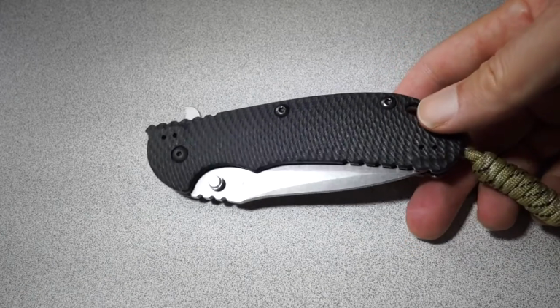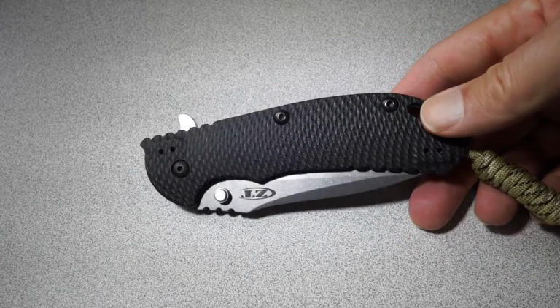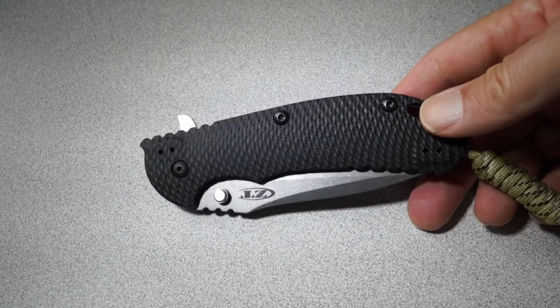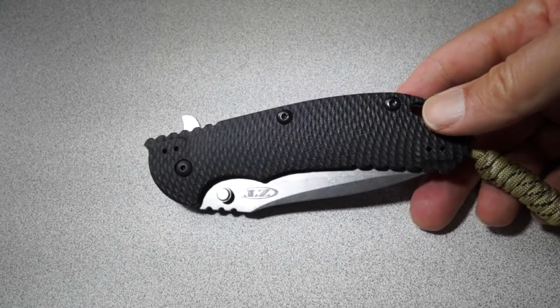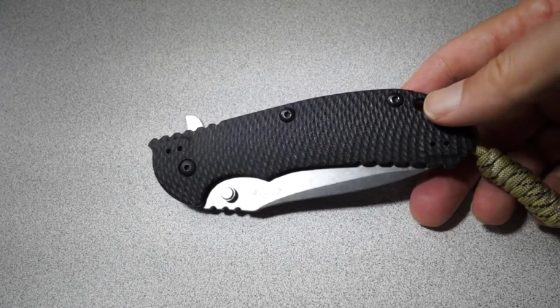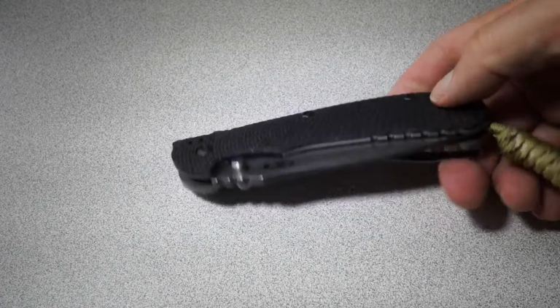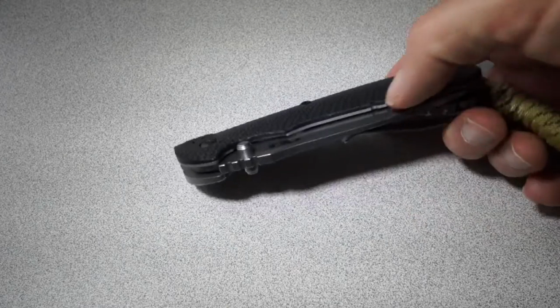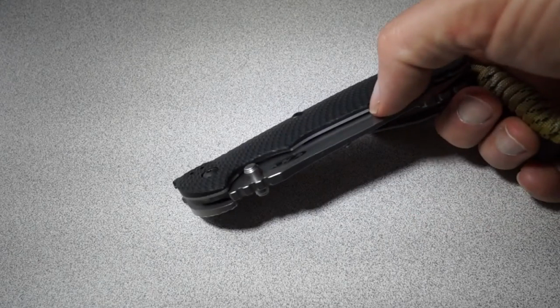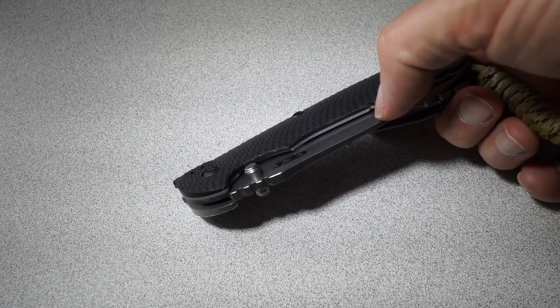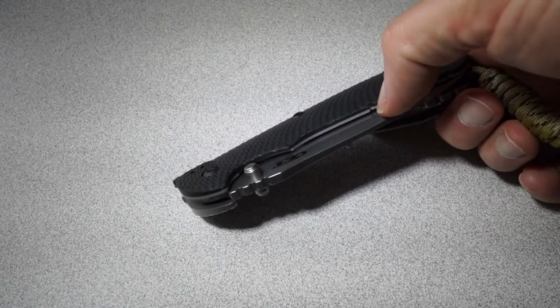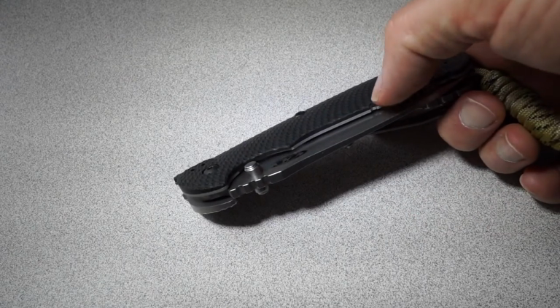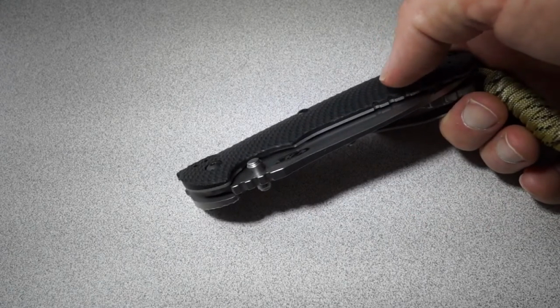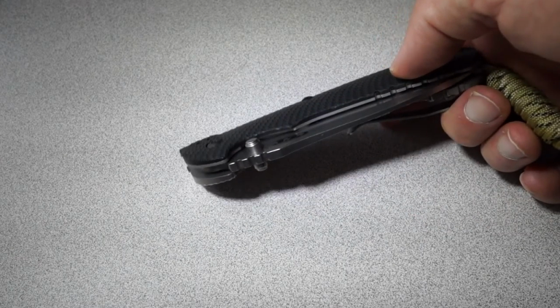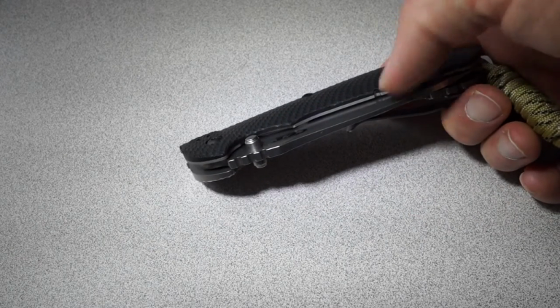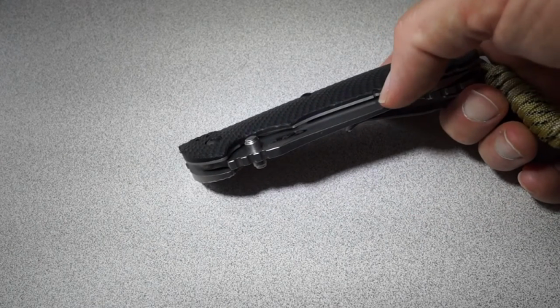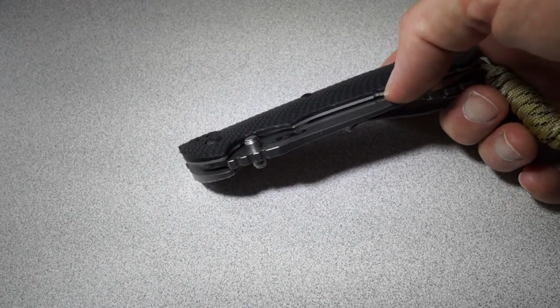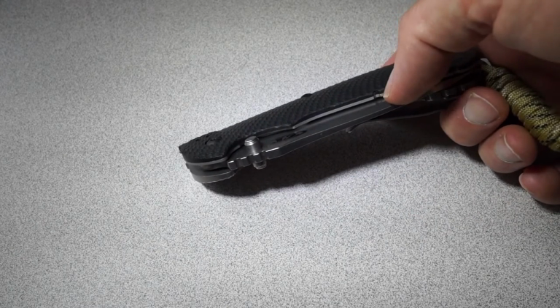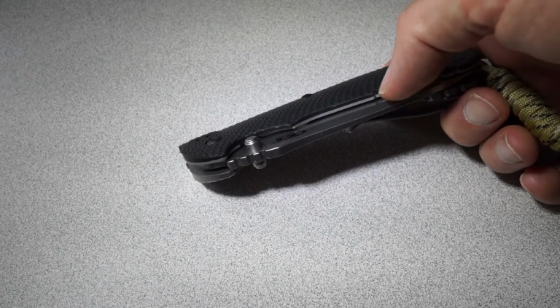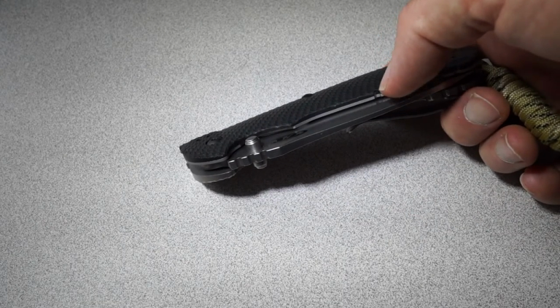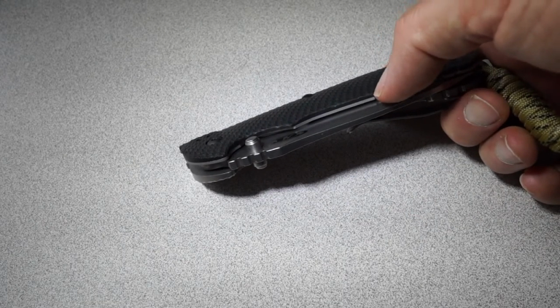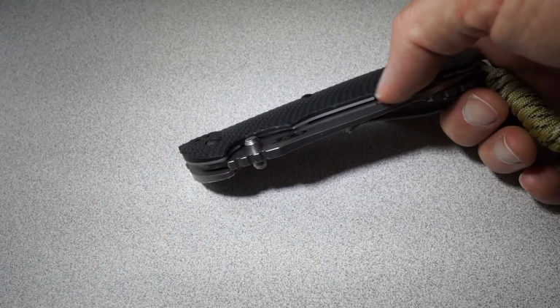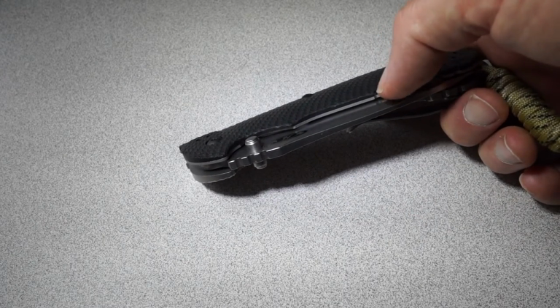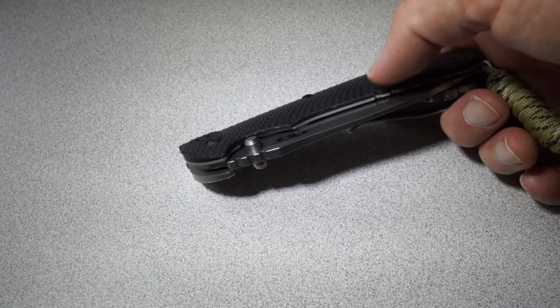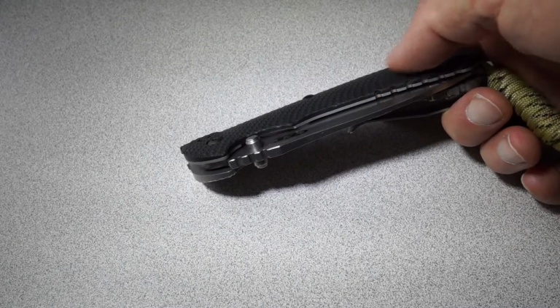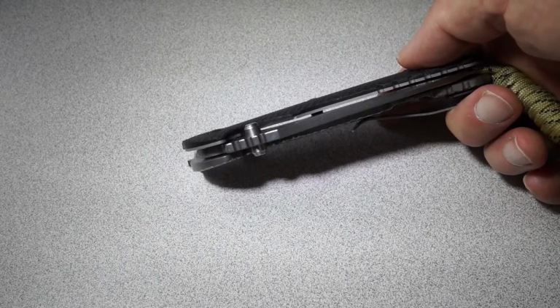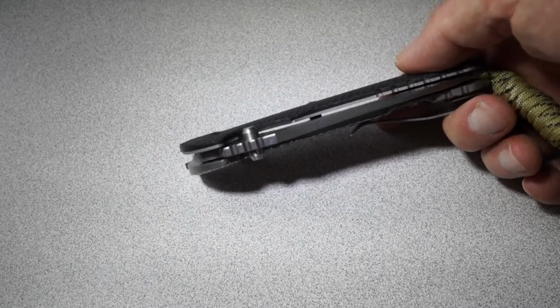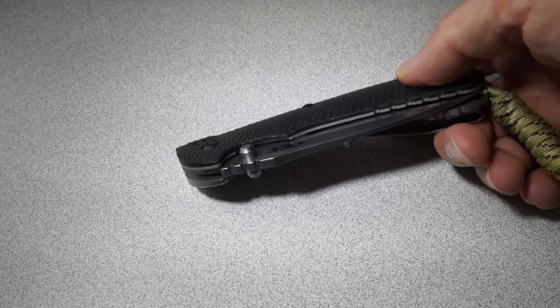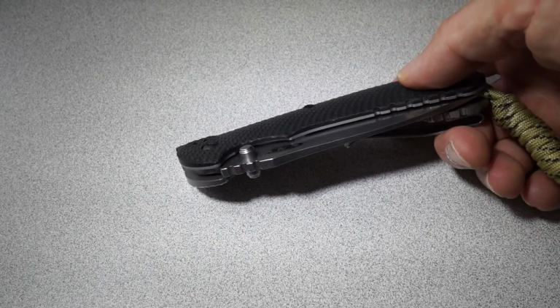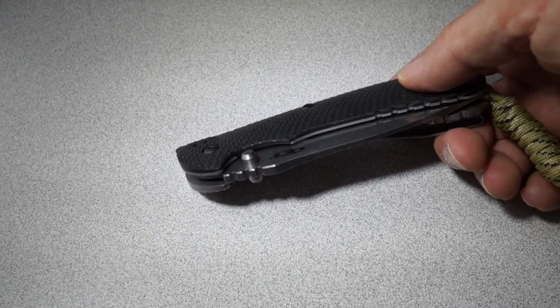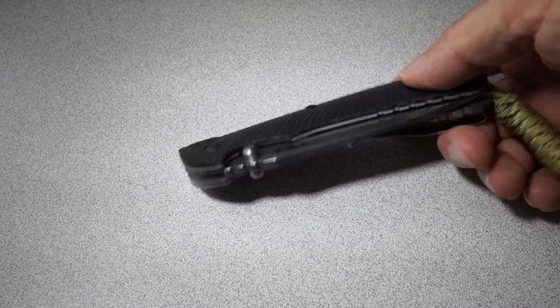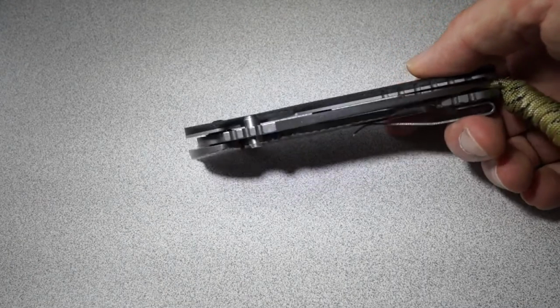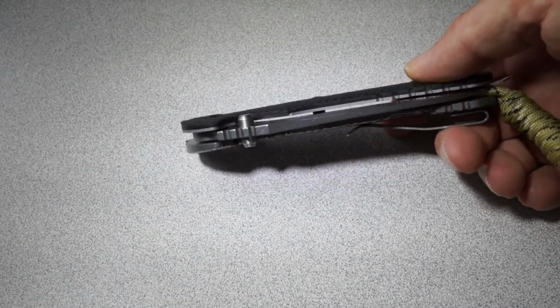G10 scales on this side with a stainless steel liner. I had heard in a couple places that that liner on this side was titanium, but it is not — it is stainless steel. I put a magnet on it.